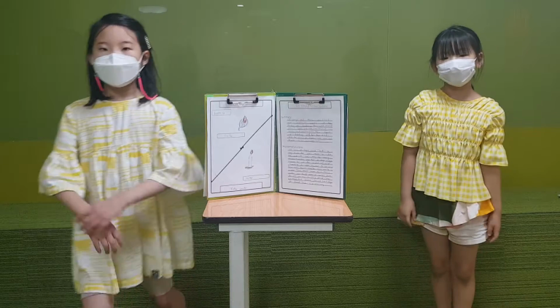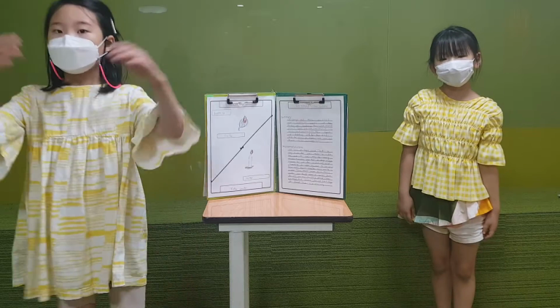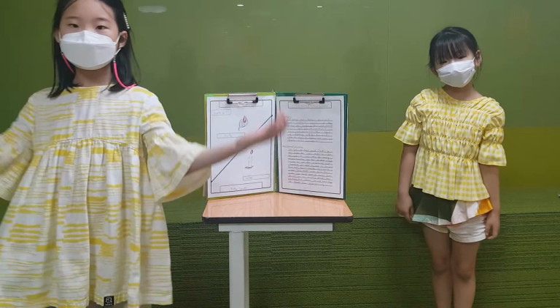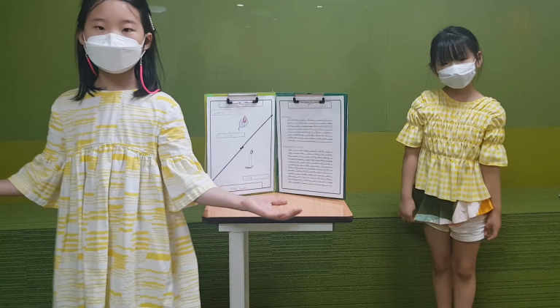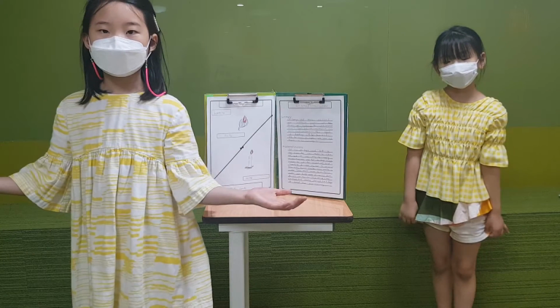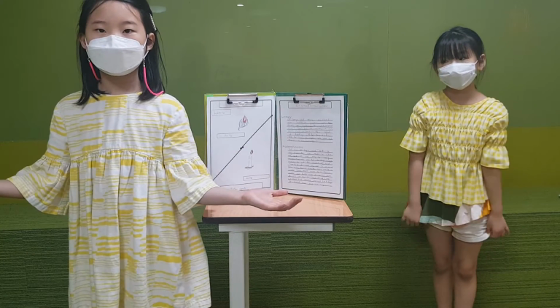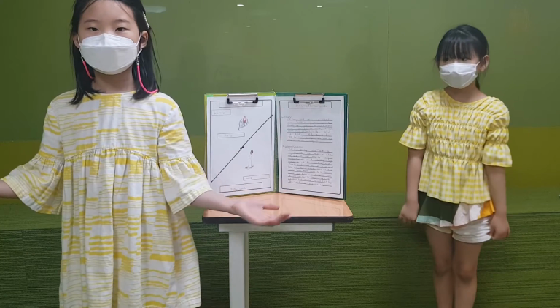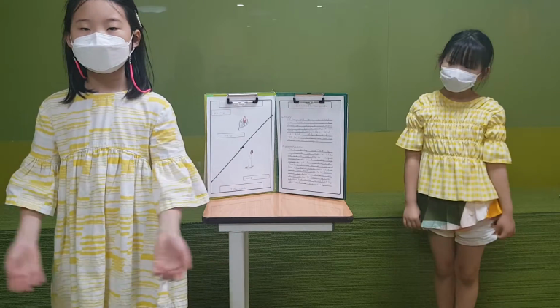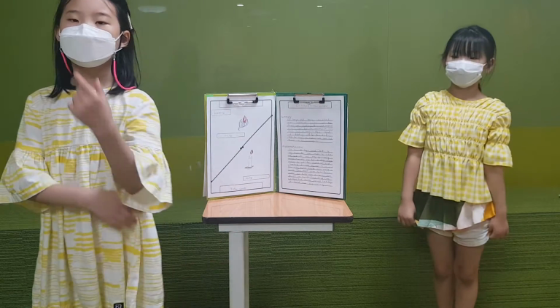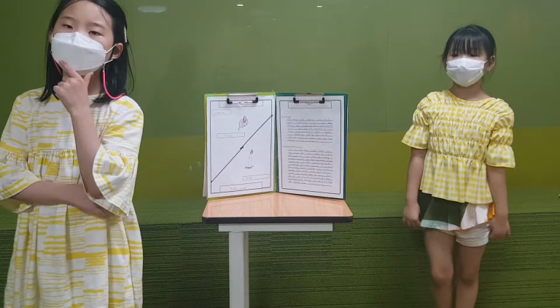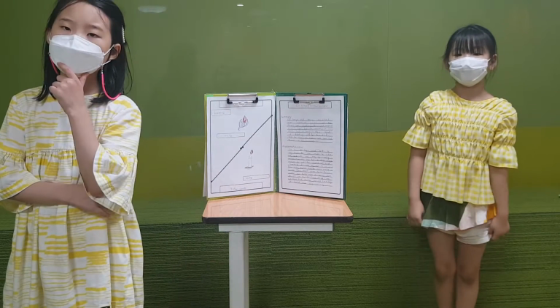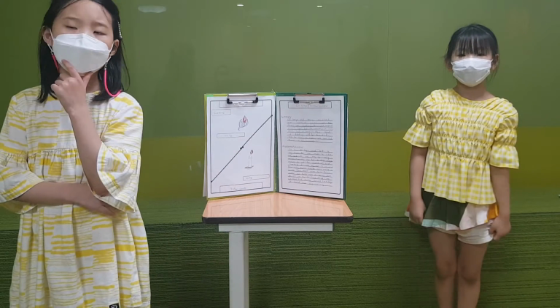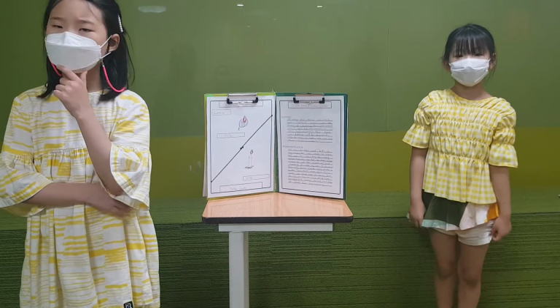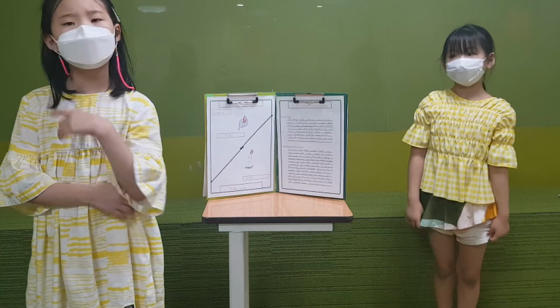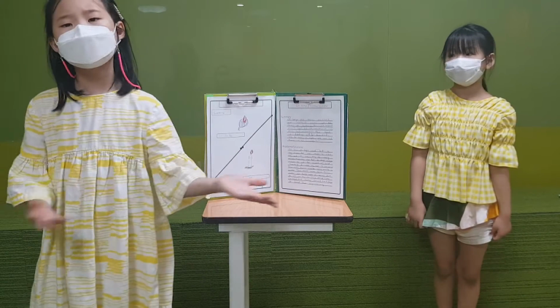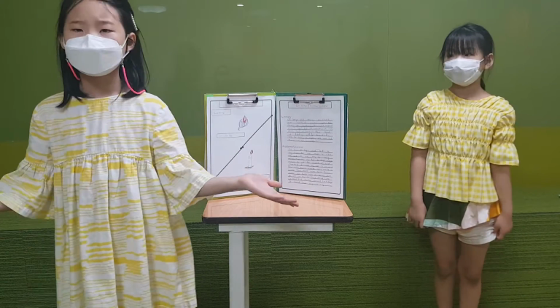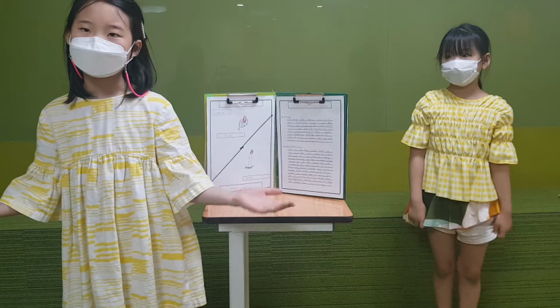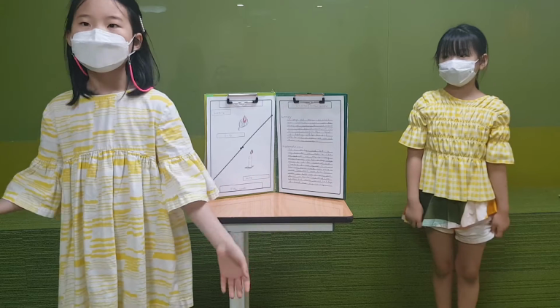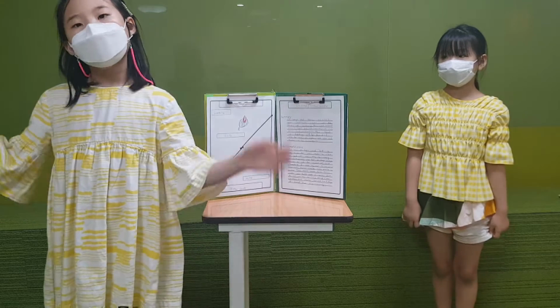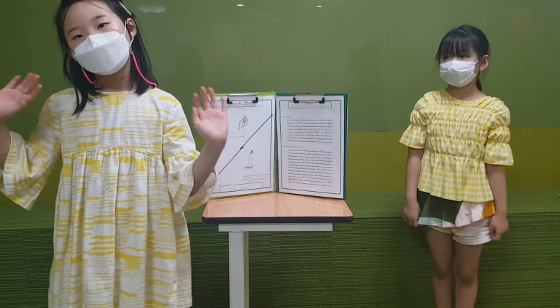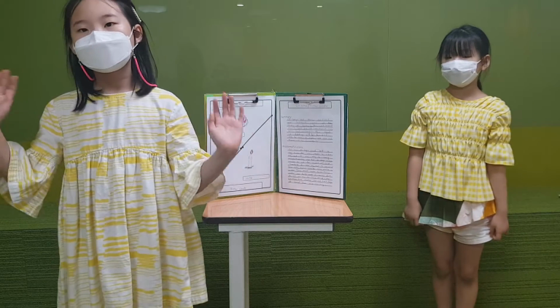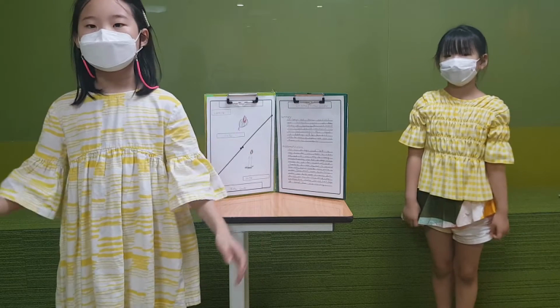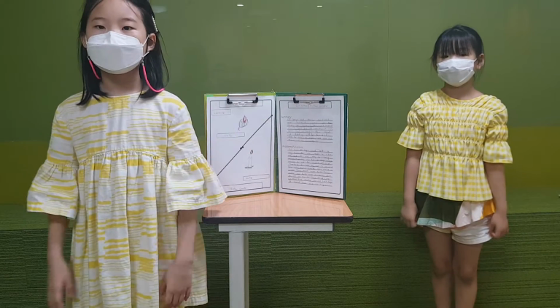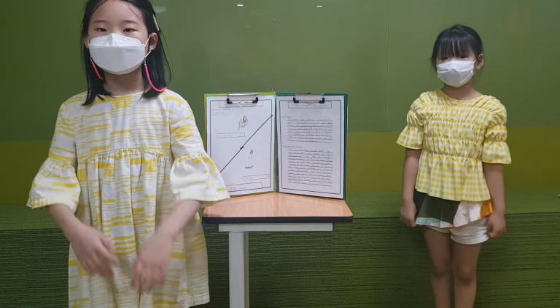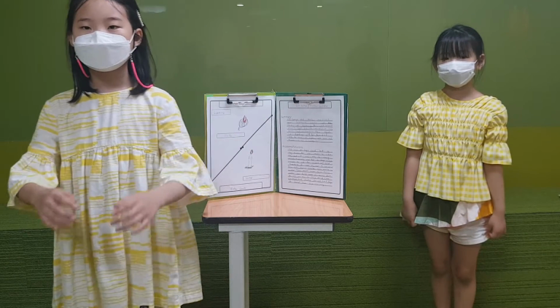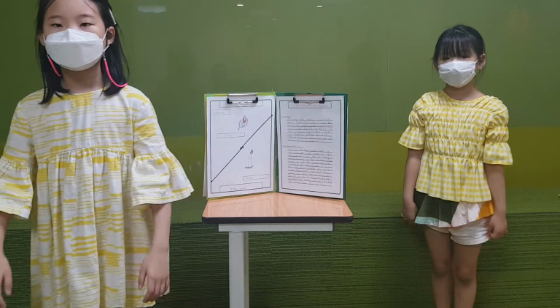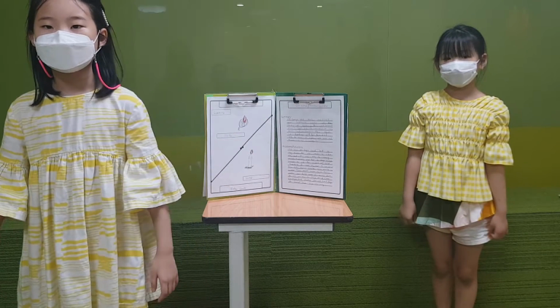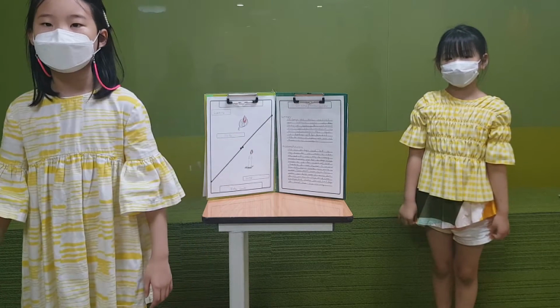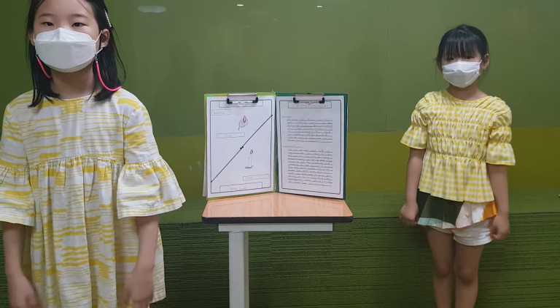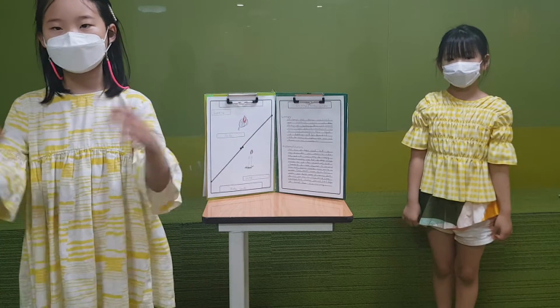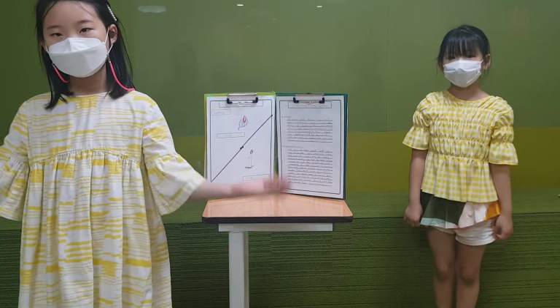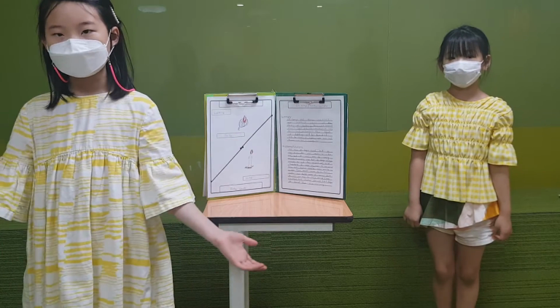How about something for the history of lighting? I don't even know anything about it. Hello, we're Clara and Anya. Today we are here to tell you about the history of lighting.